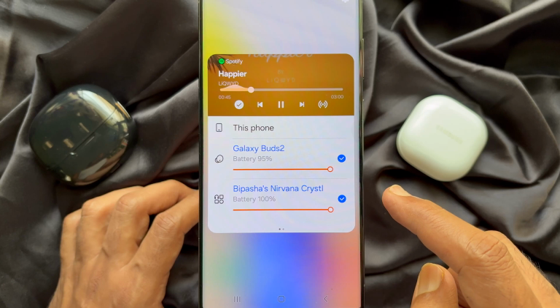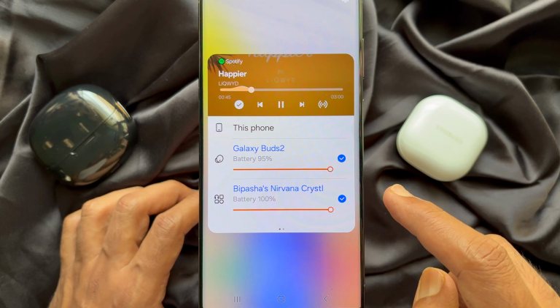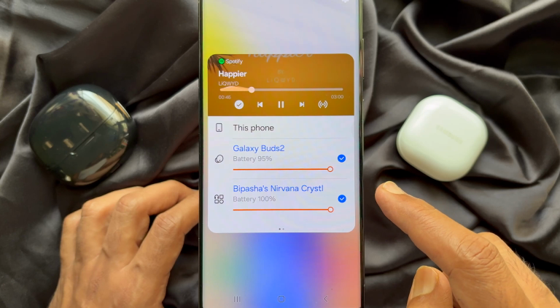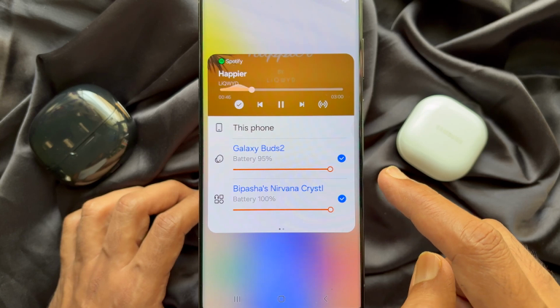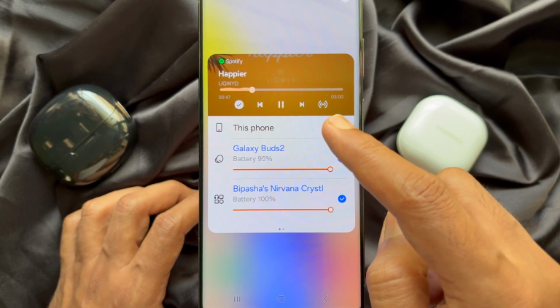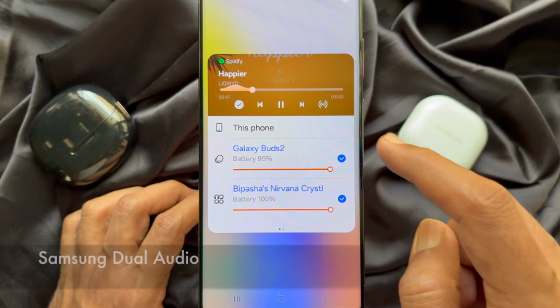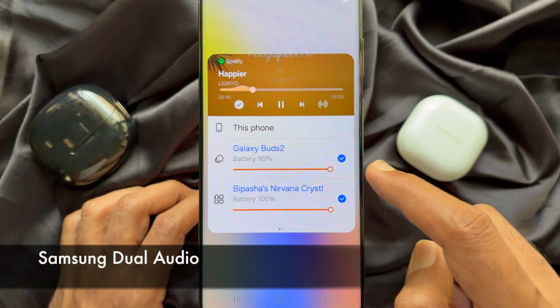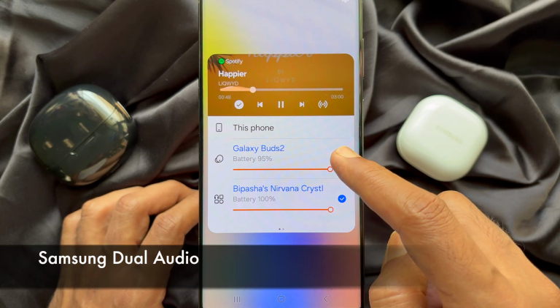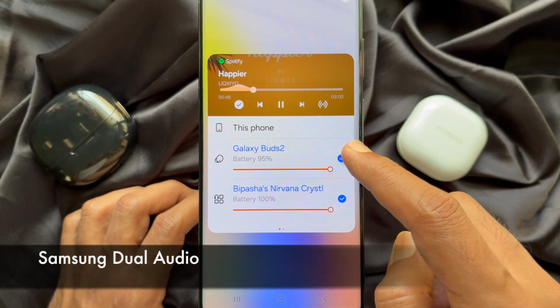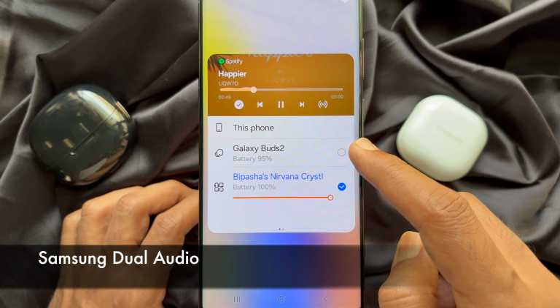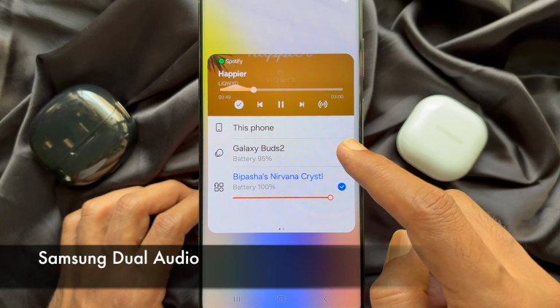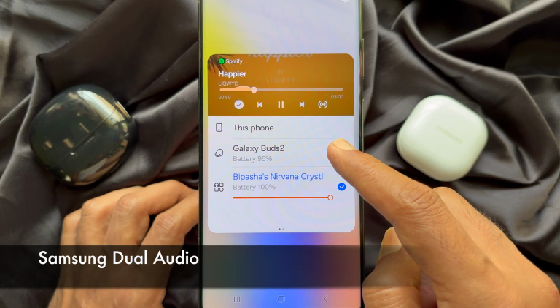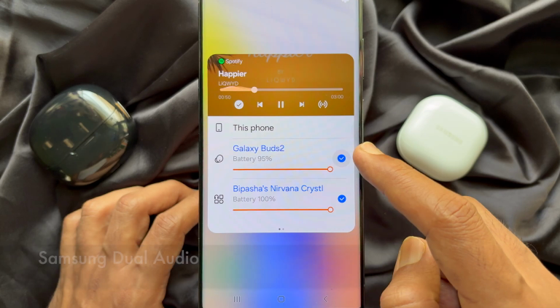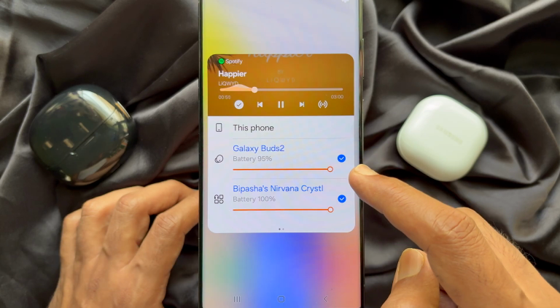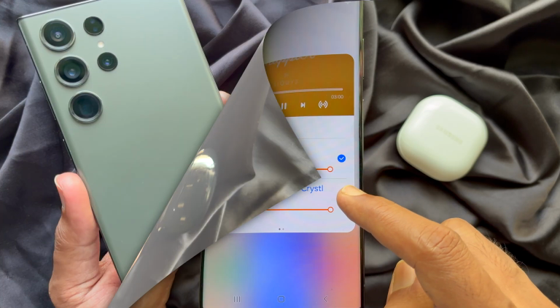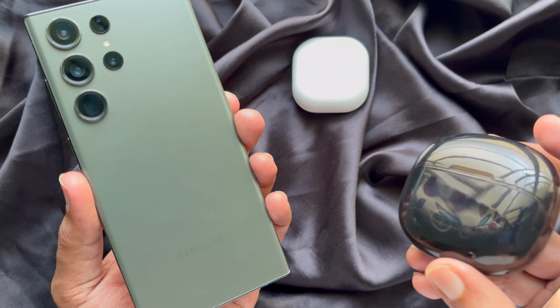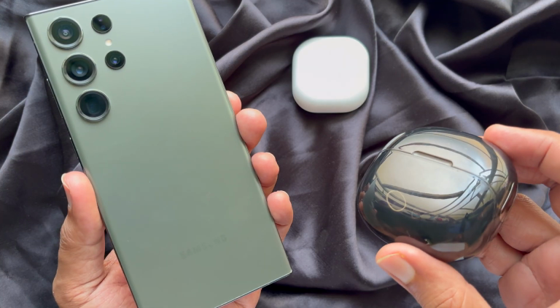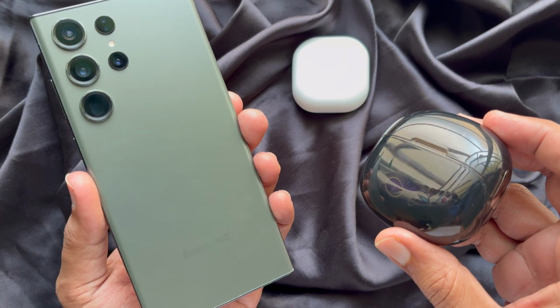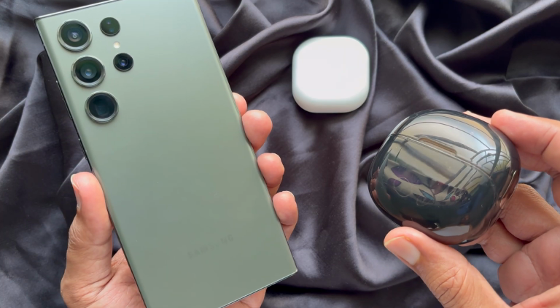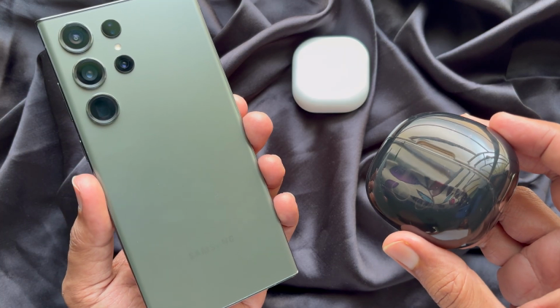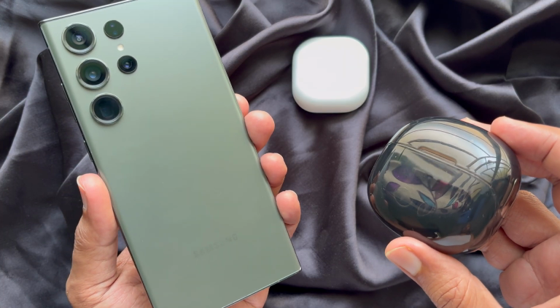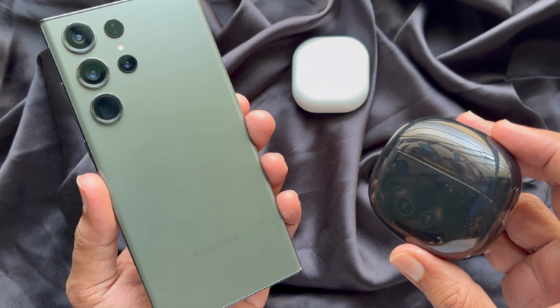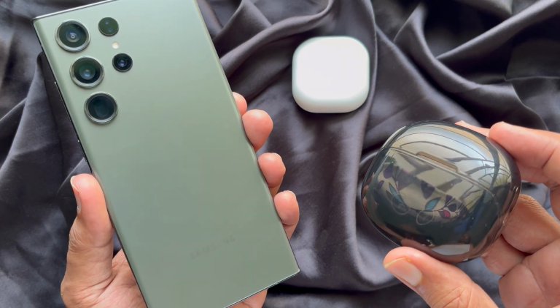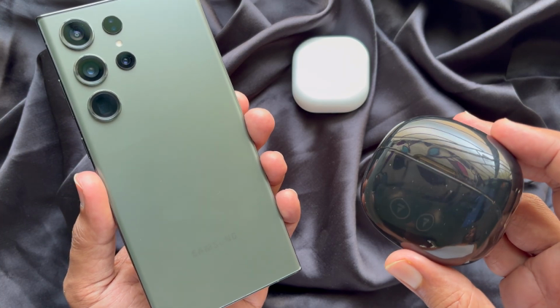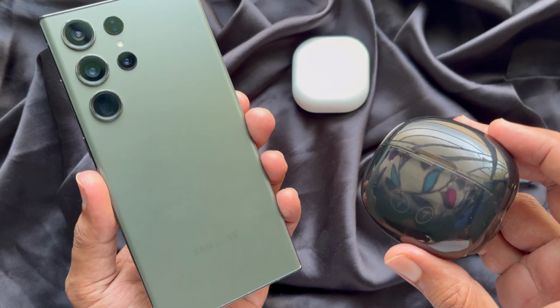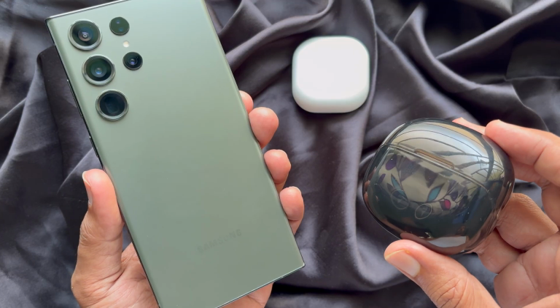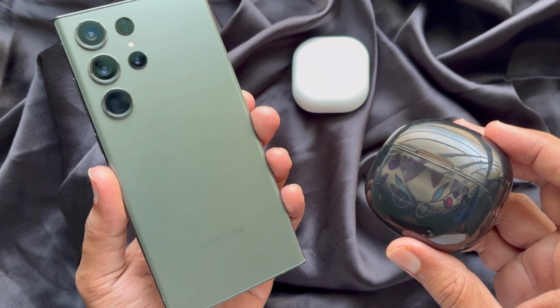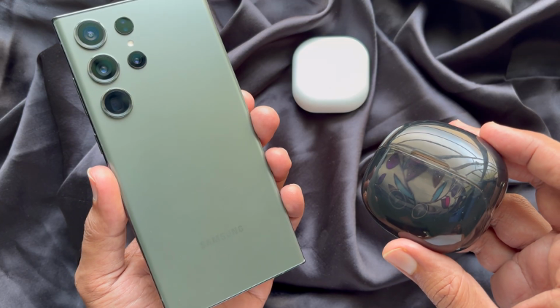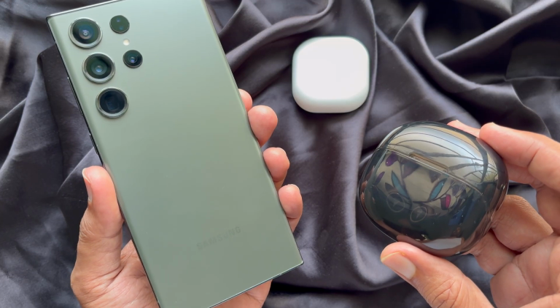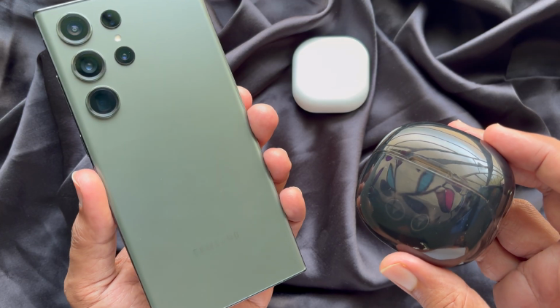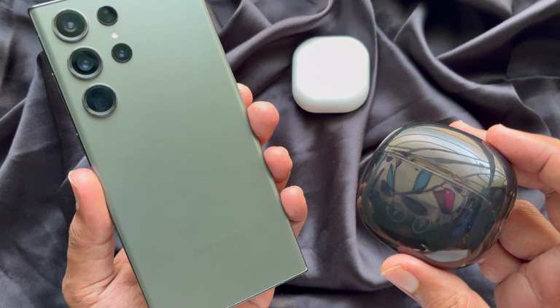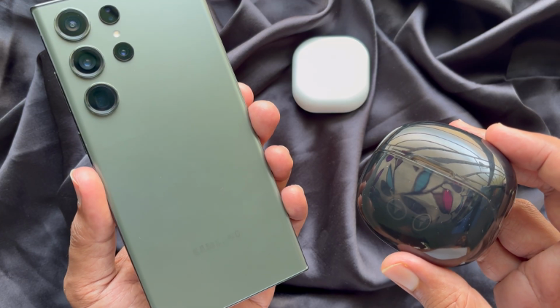Hello everyone, today I would like to show you how to use Samsung Dual Audio. Samsung Dual Audio lets you connect two Bluetooth headphones to one Samsung device.